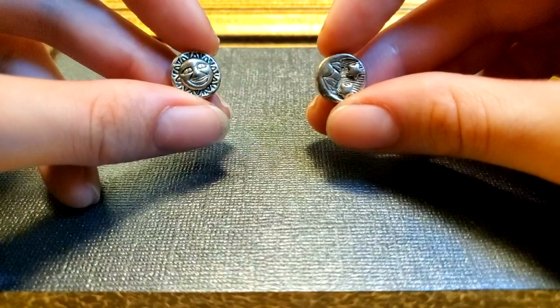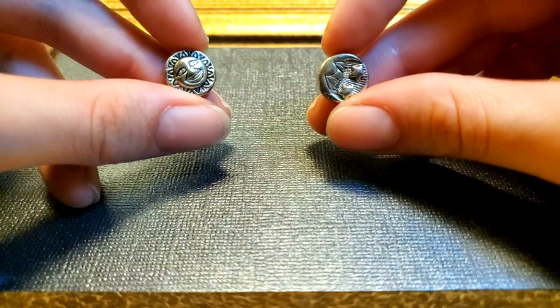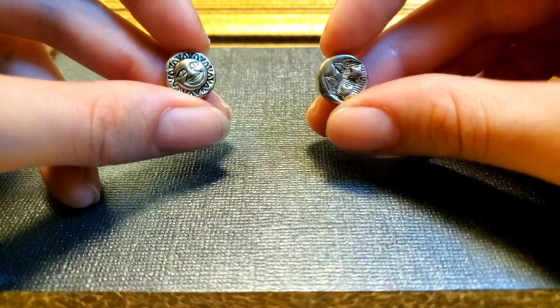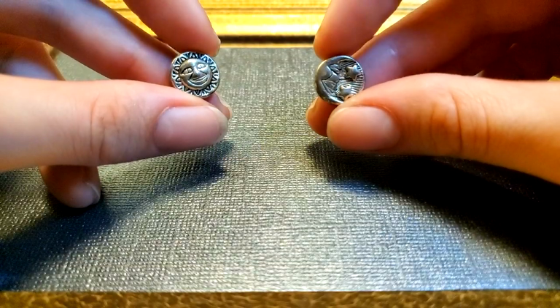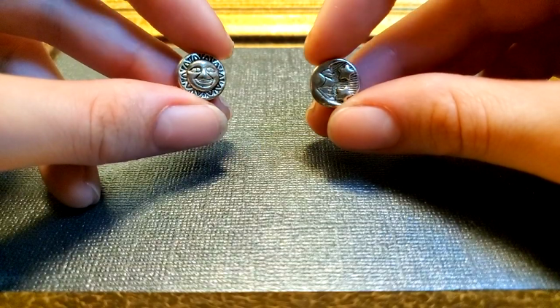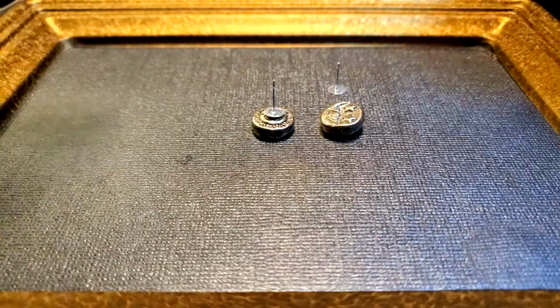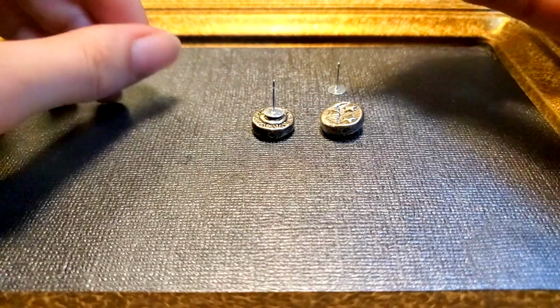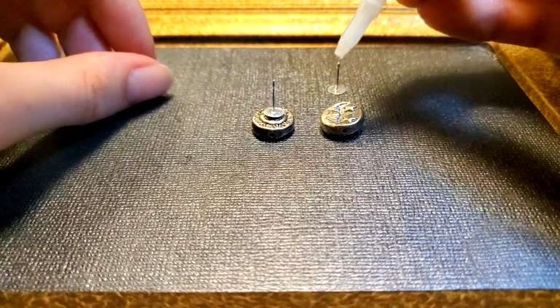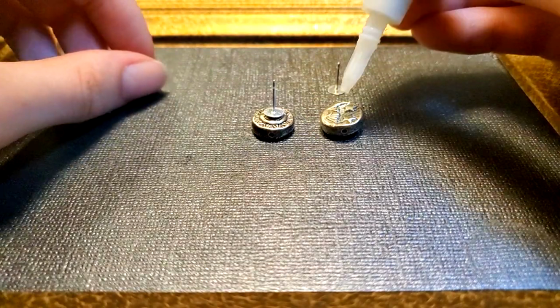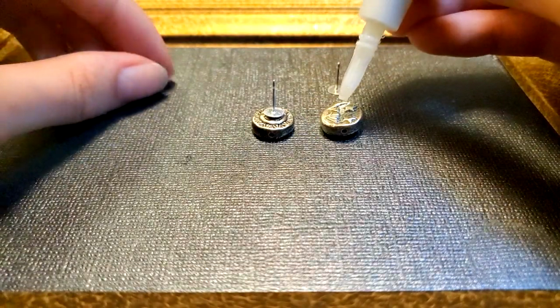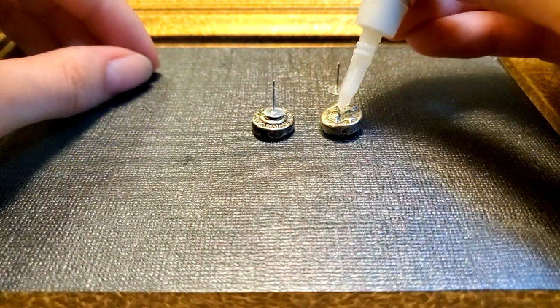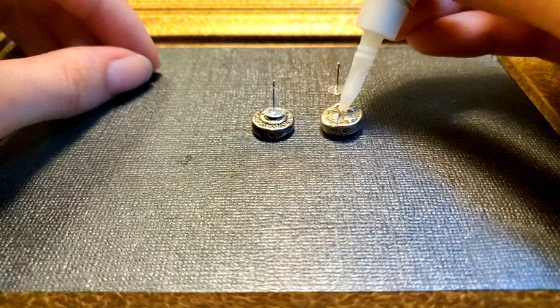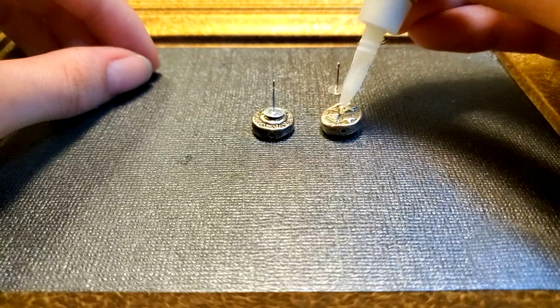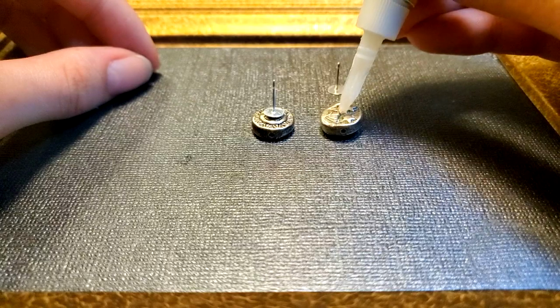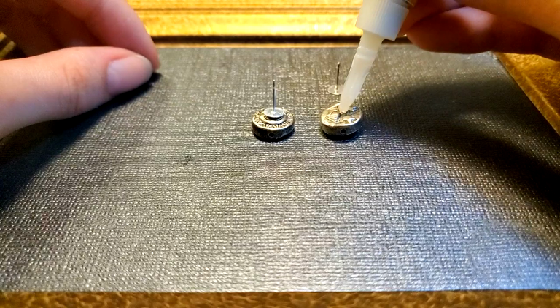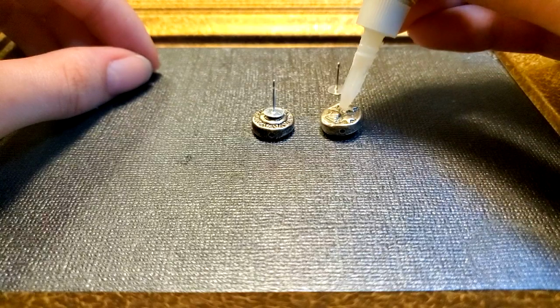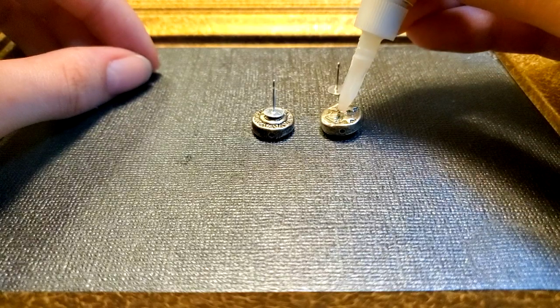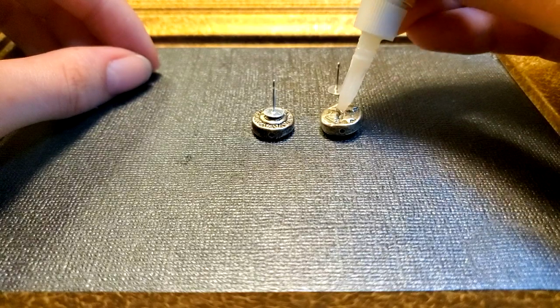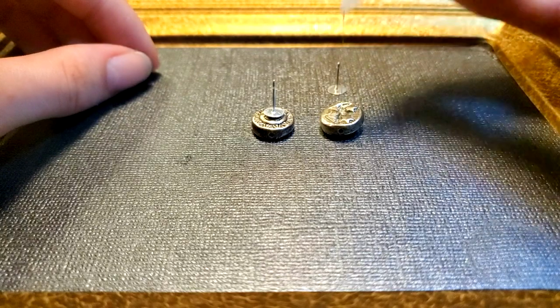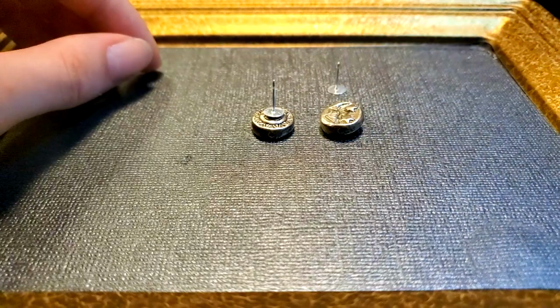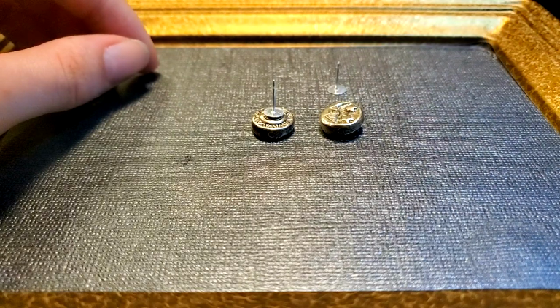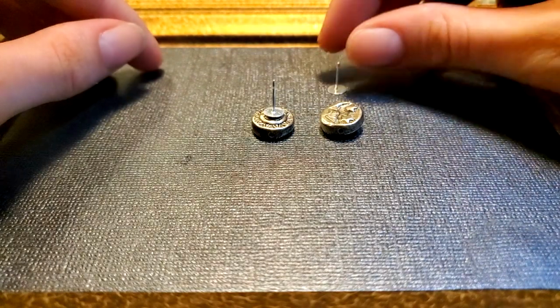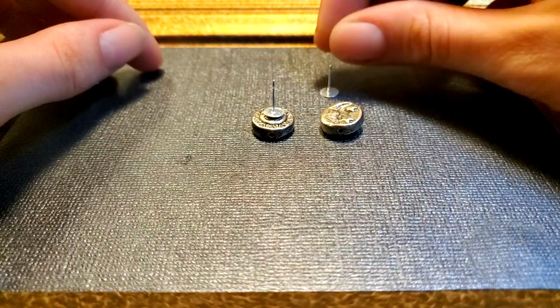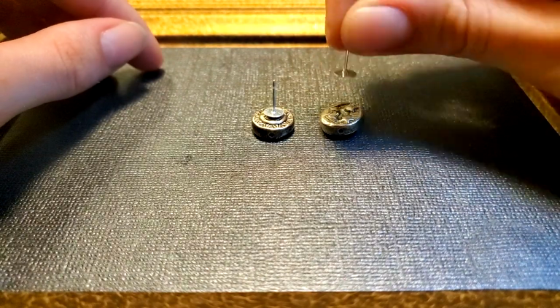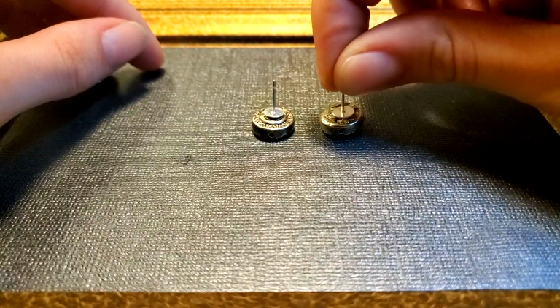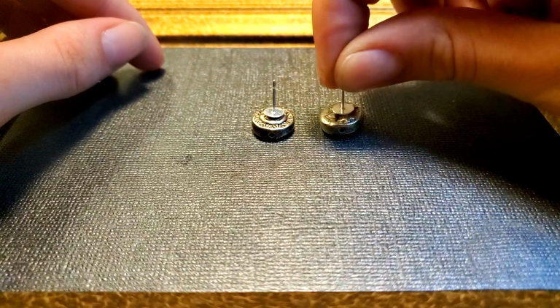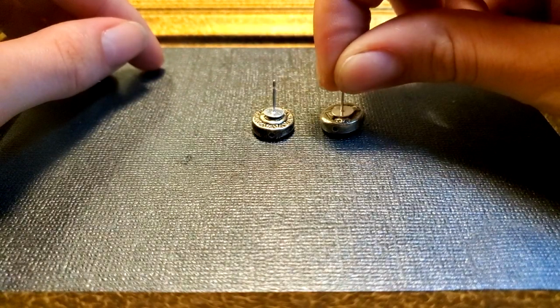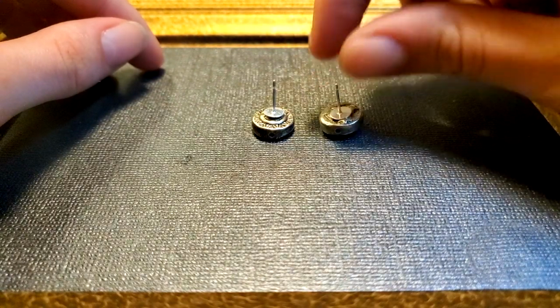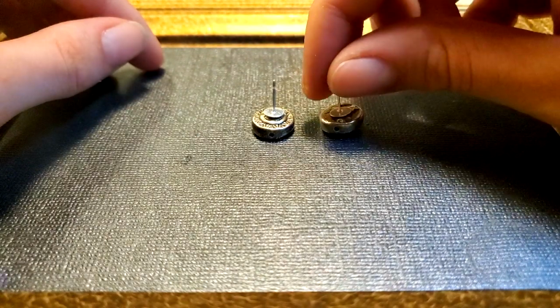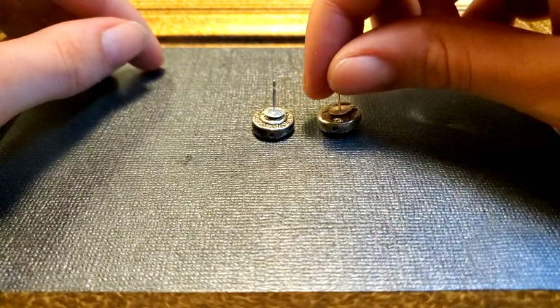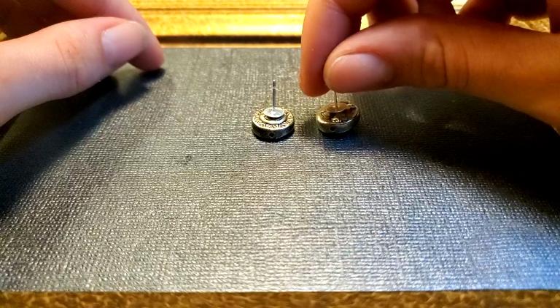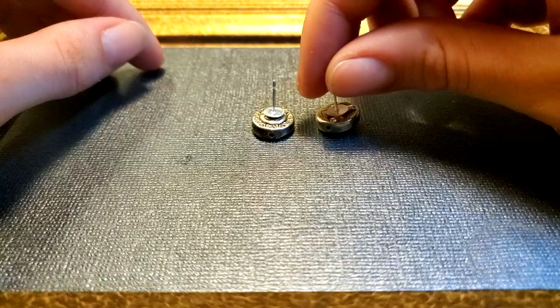I take these sun and moon beads and carefully glue earring posts to the back of them. These beads have the sun on one side and the moon on the other, so it's tricky to get the post to lay flat.